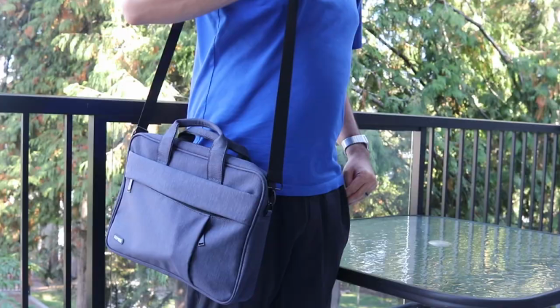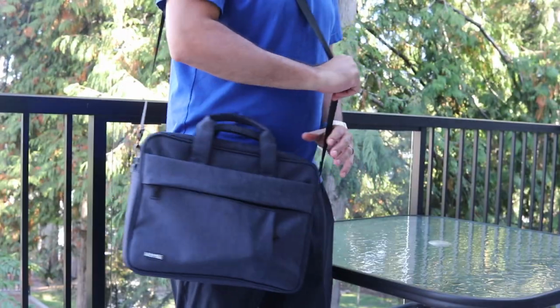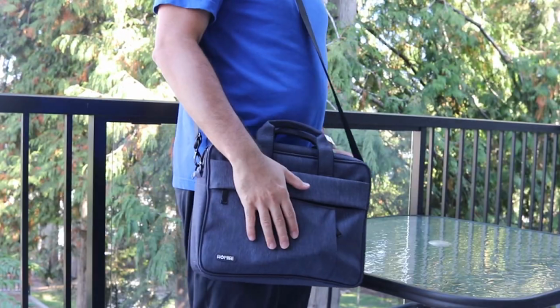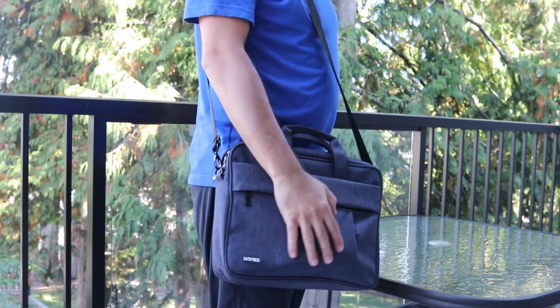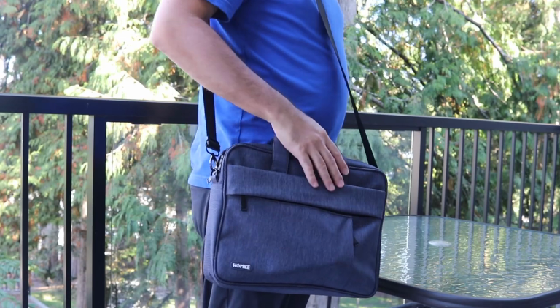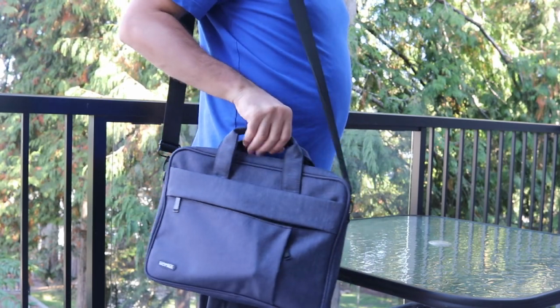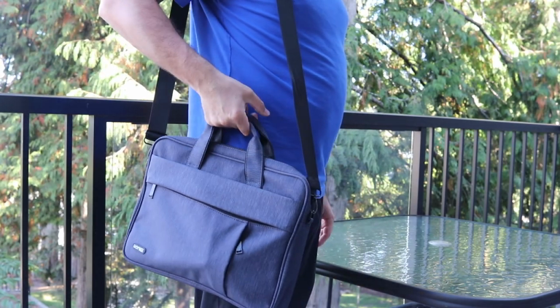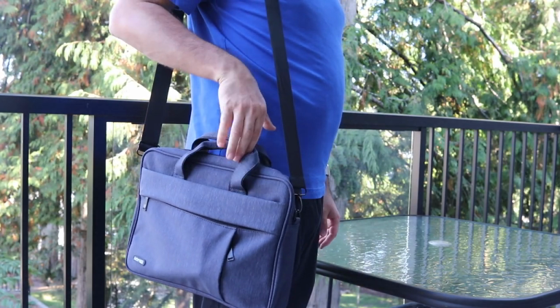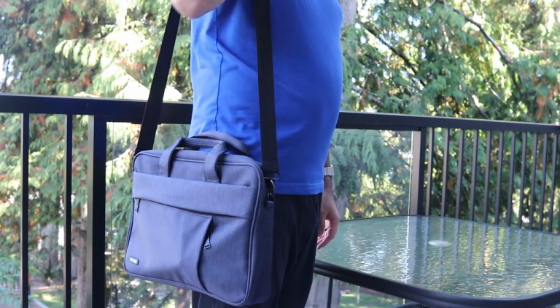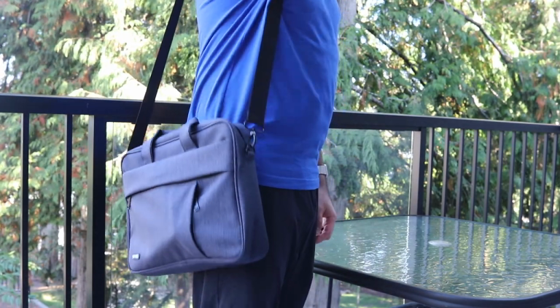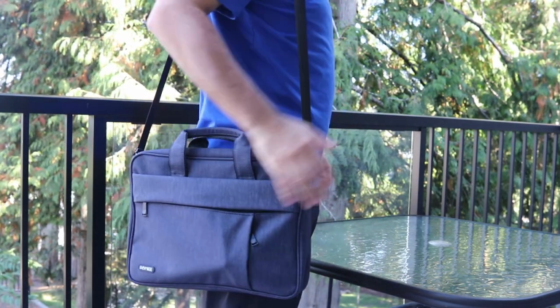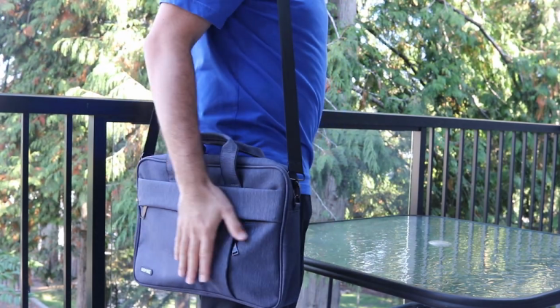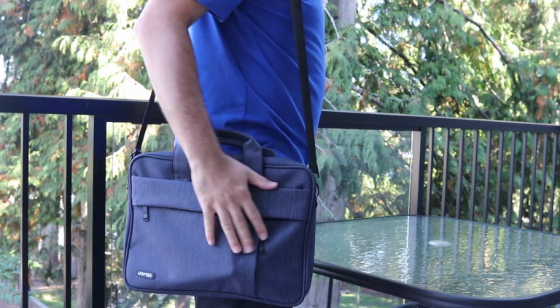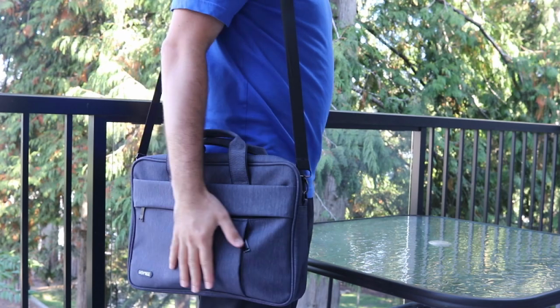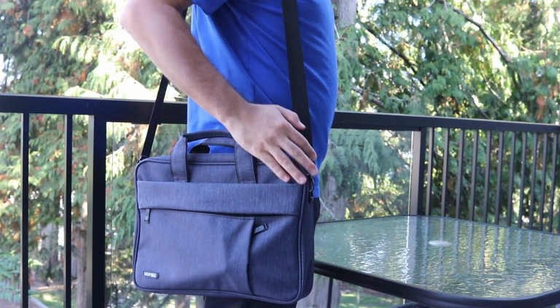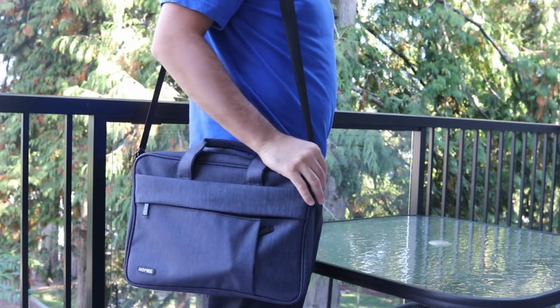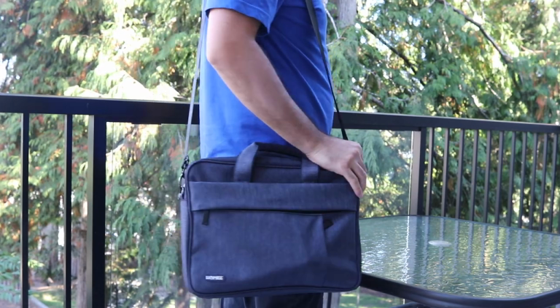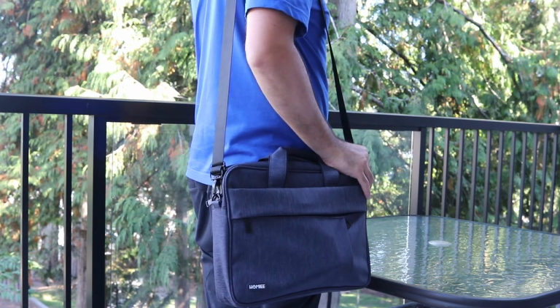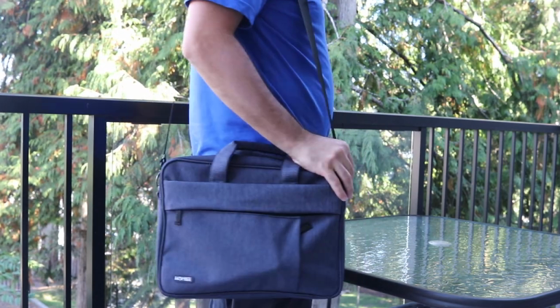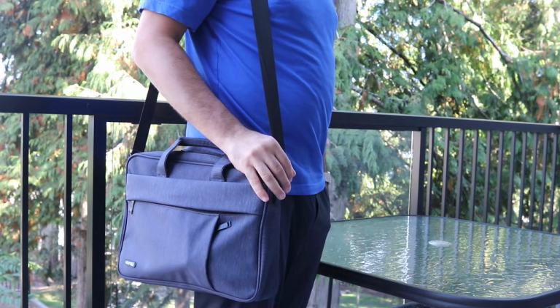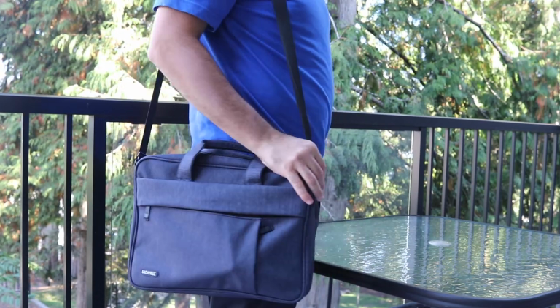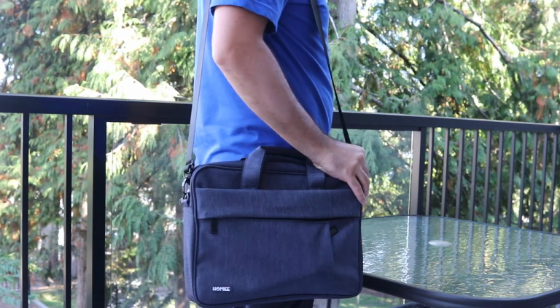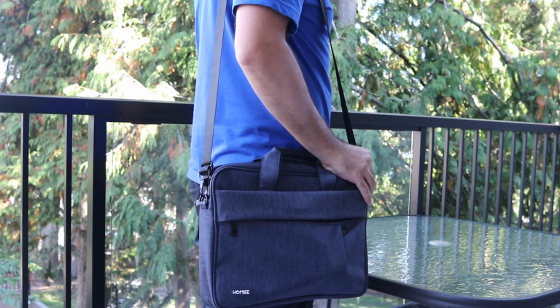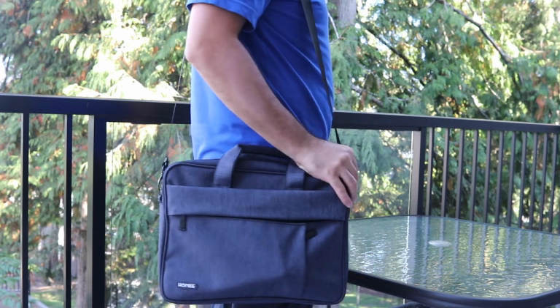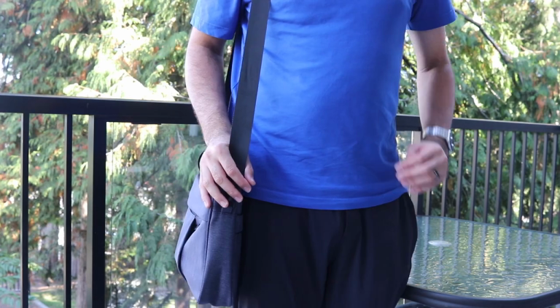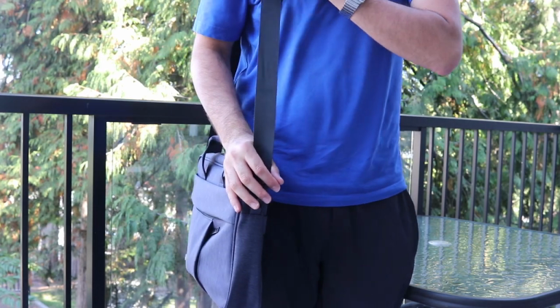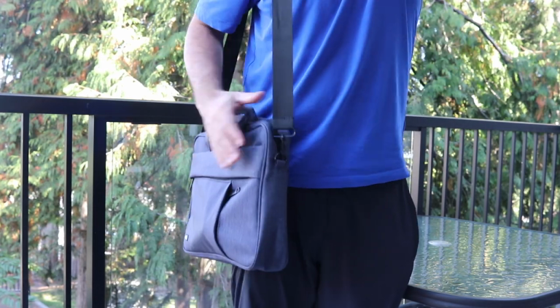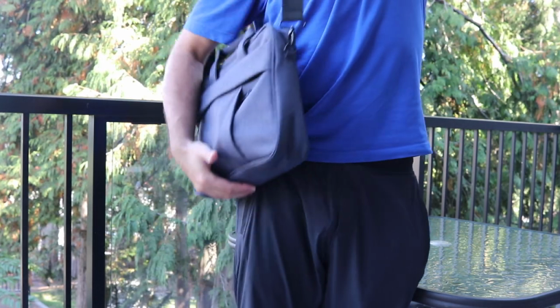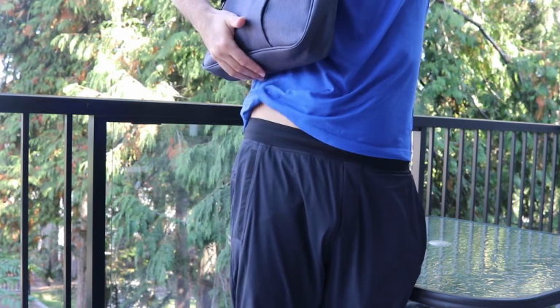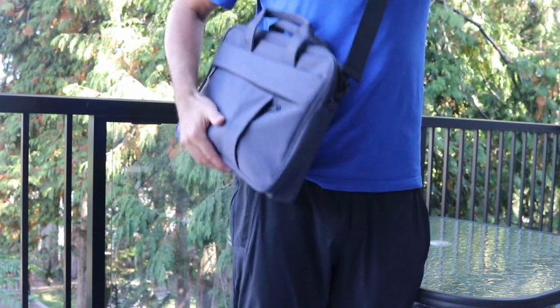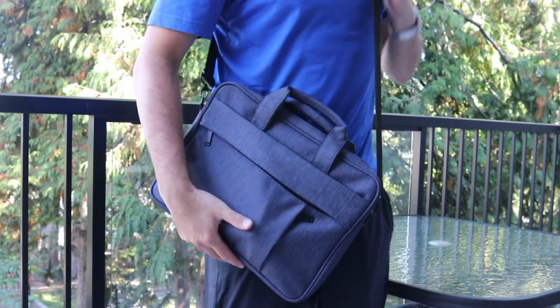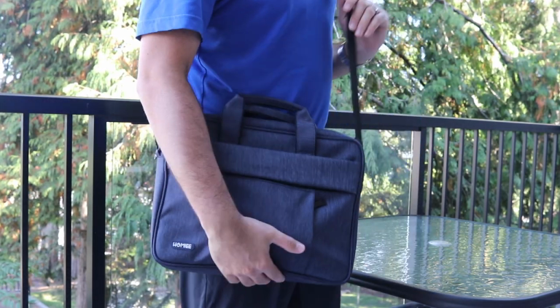Now that it's packed up, let's put it on. I've got it over my one shoulder — it's nice and comfortable. I've adjusted the straps to be a little bit longer since I prefer to have it hang a little bit lower.